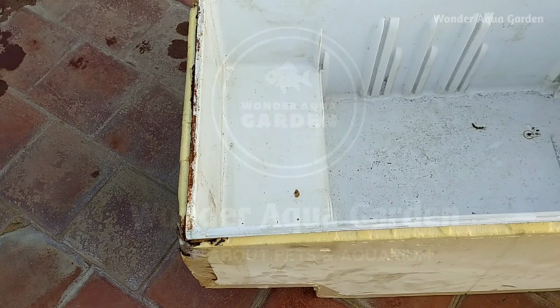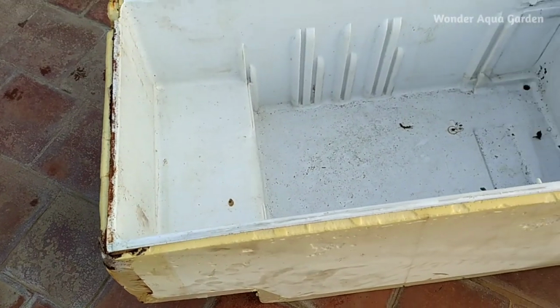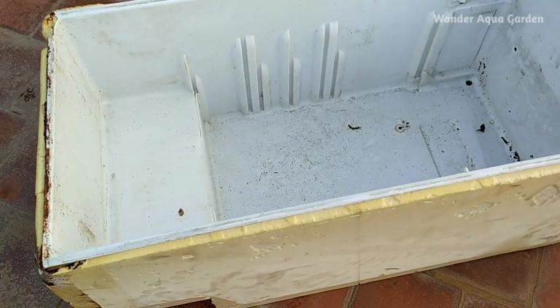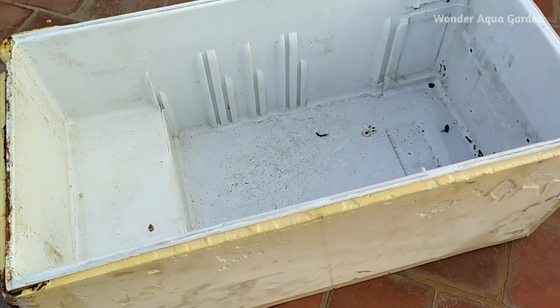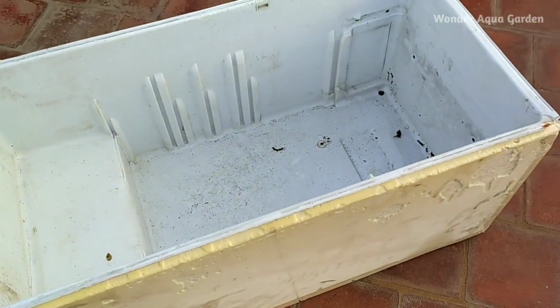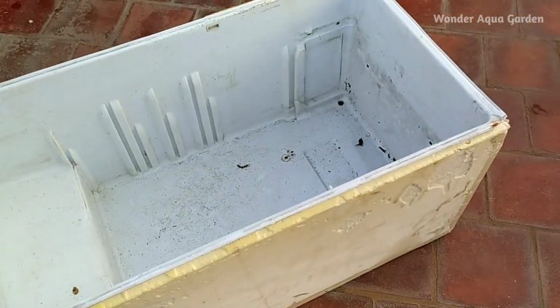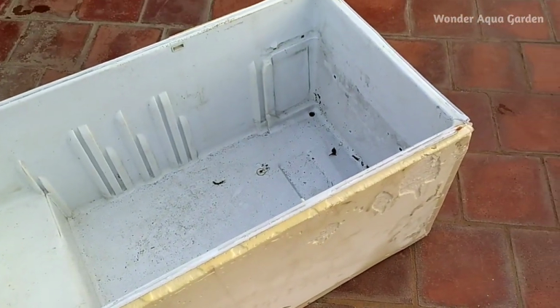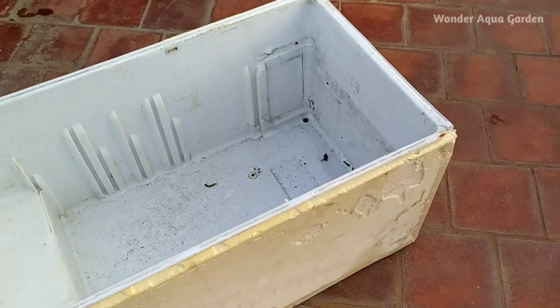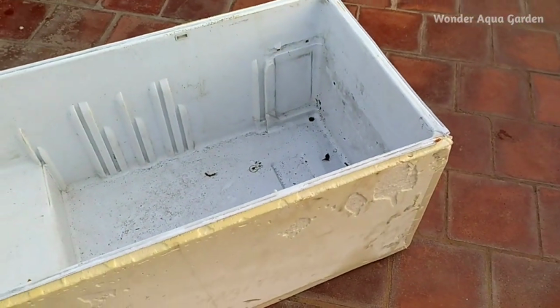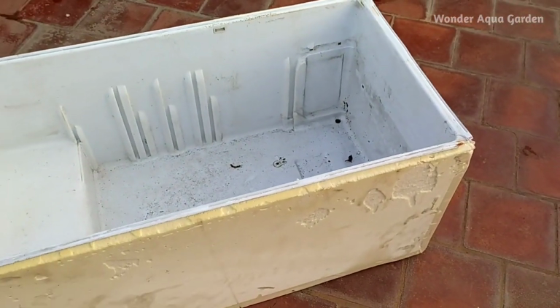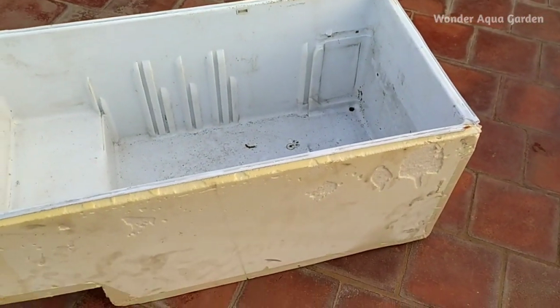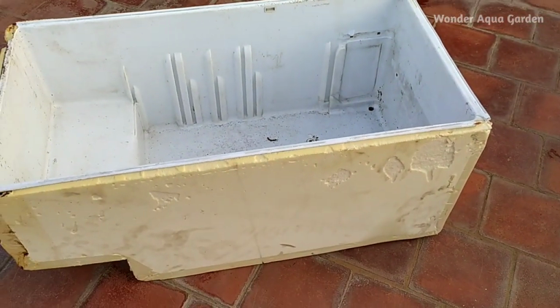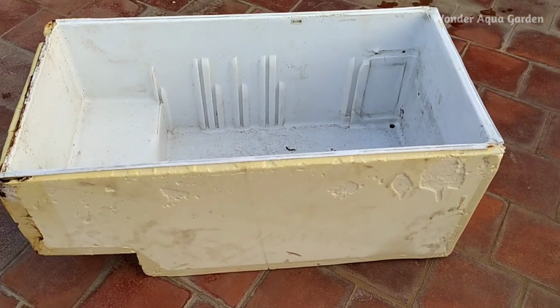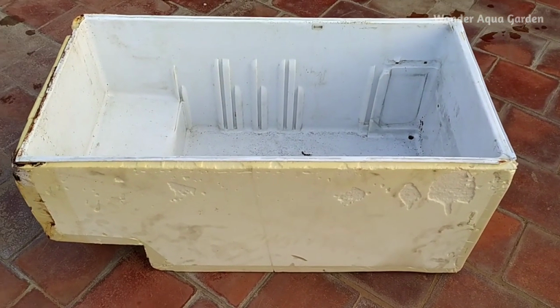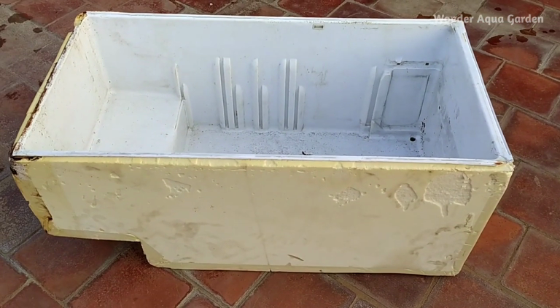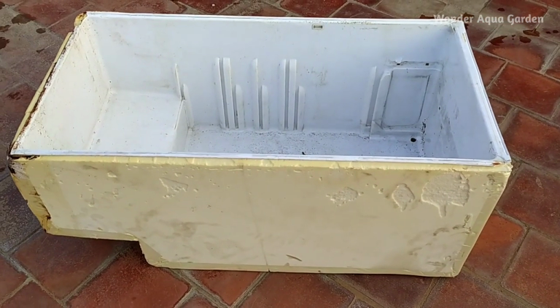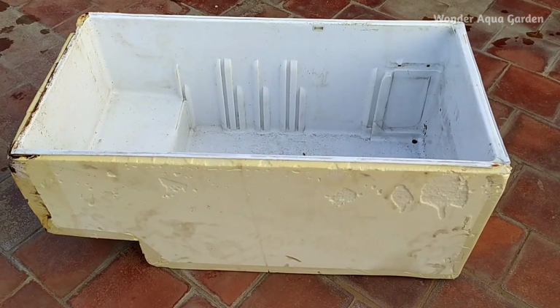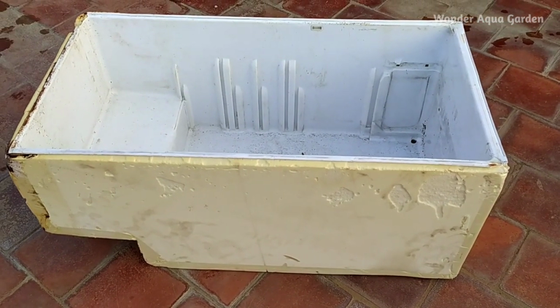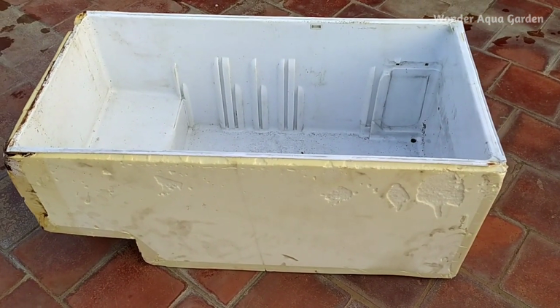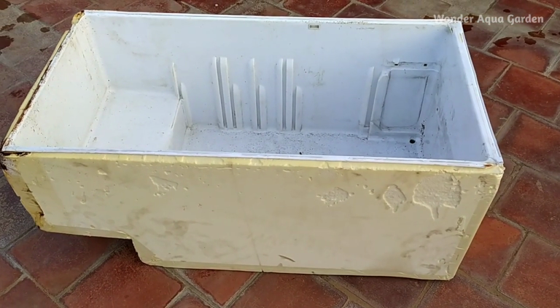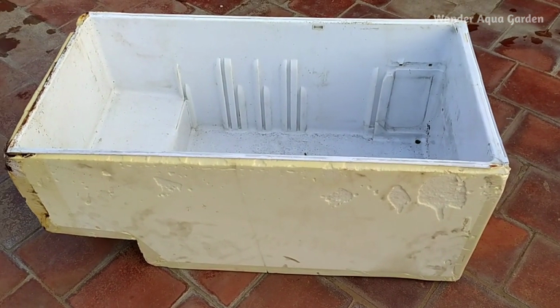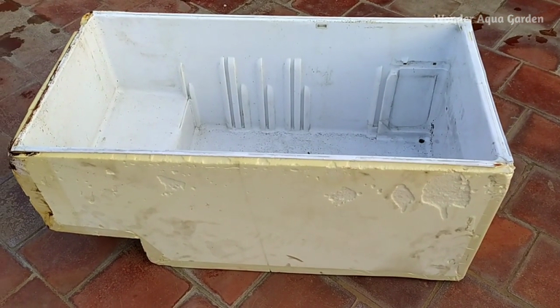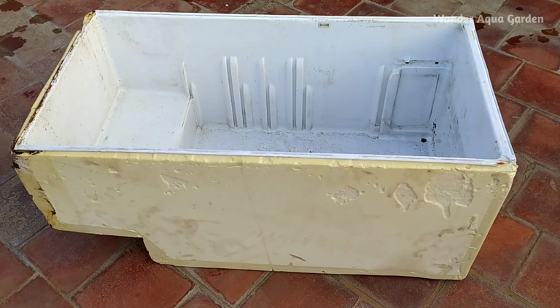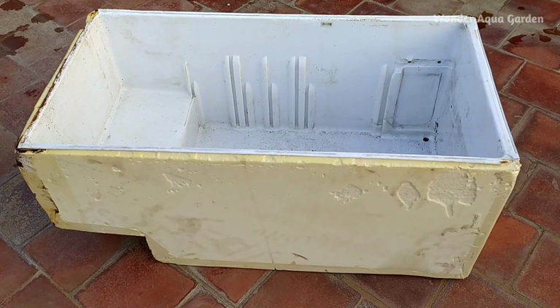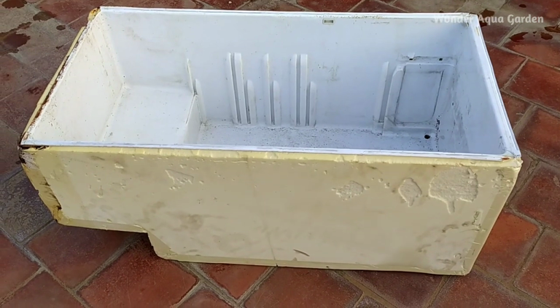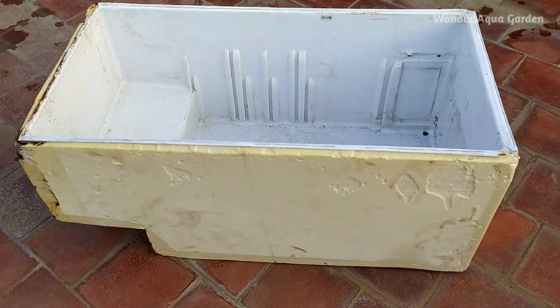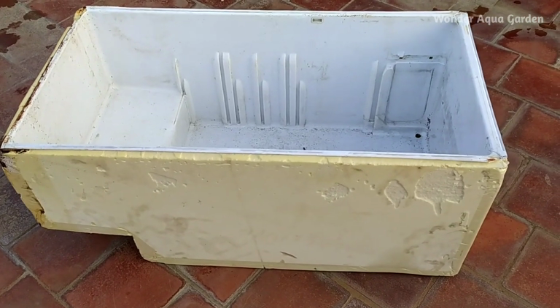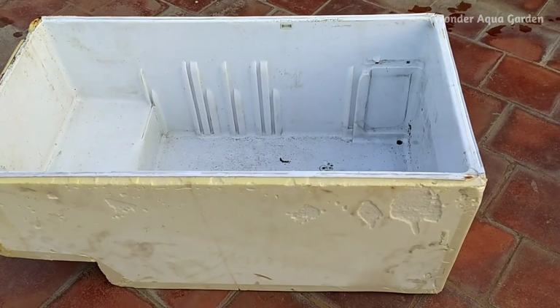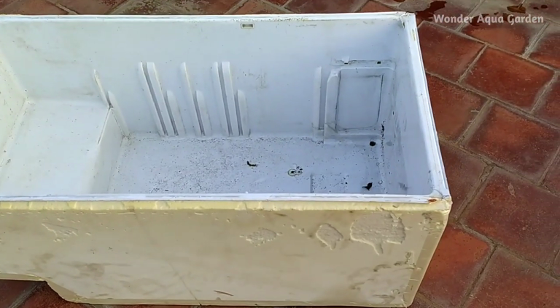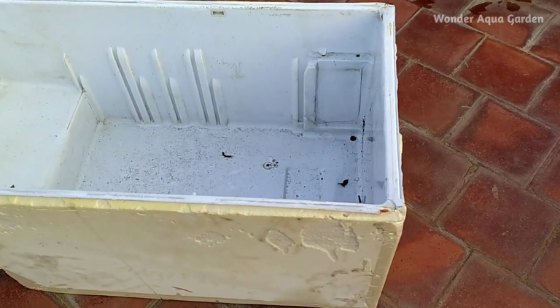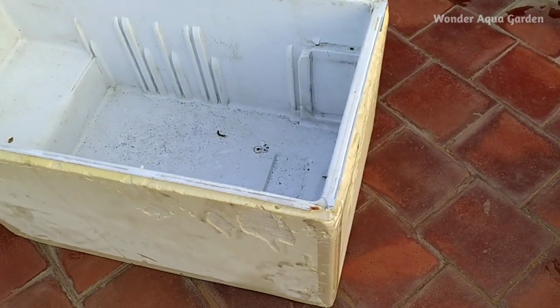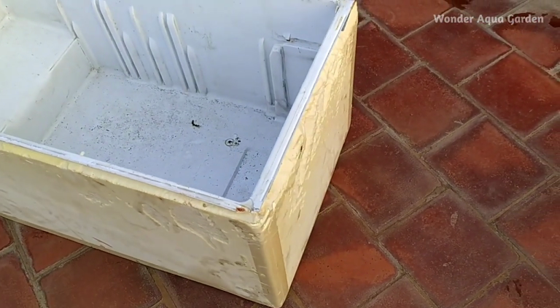Hello everyone, welcome back to WonderAquagadan. Friends, recently we have a fridge box that has been updated on our channel. In this video, we'll show how to set the fridge box completely and get the fish out there. Let's check the fridge box here.